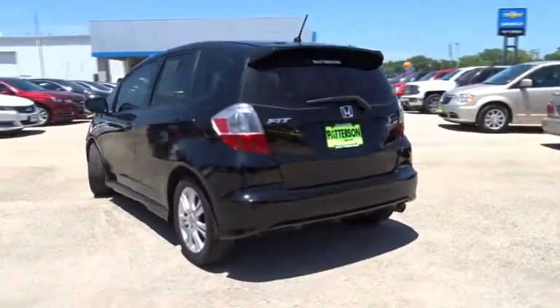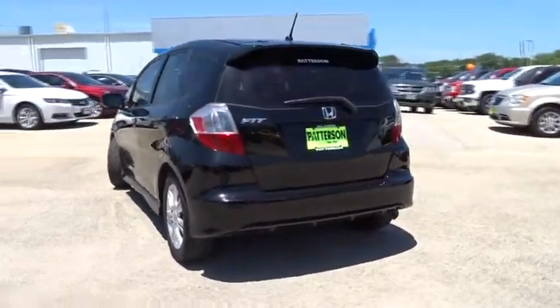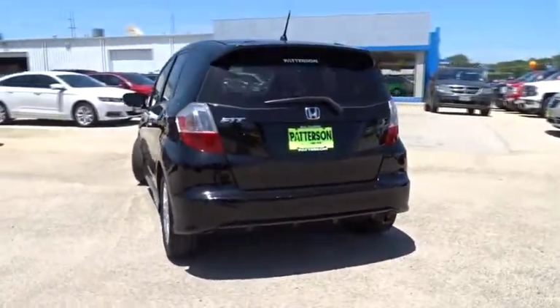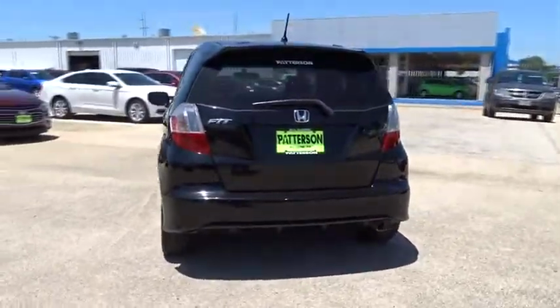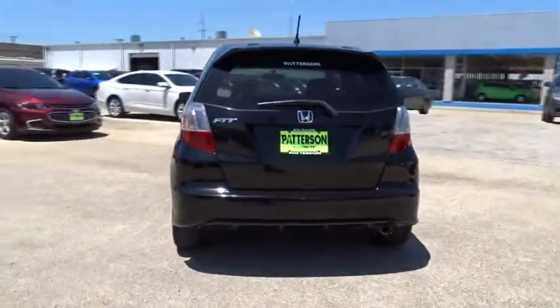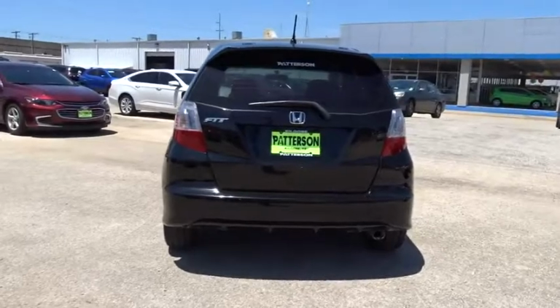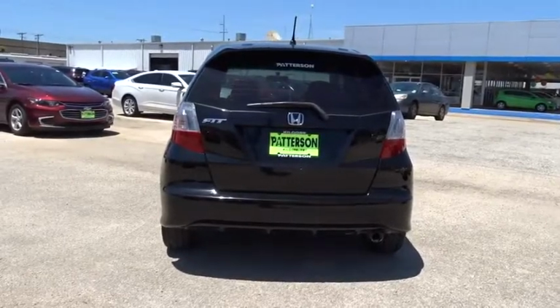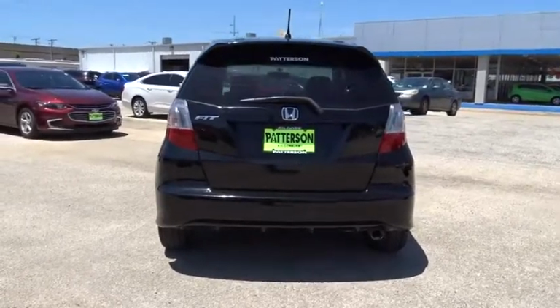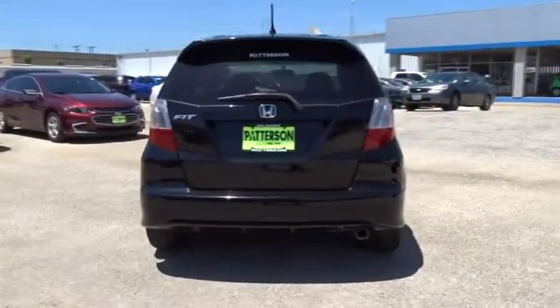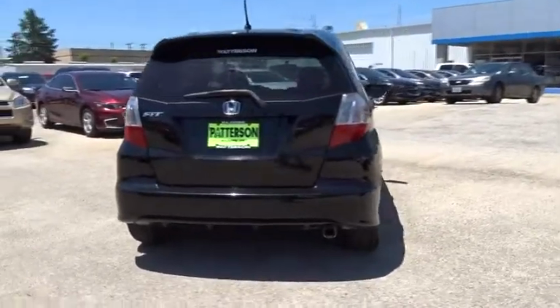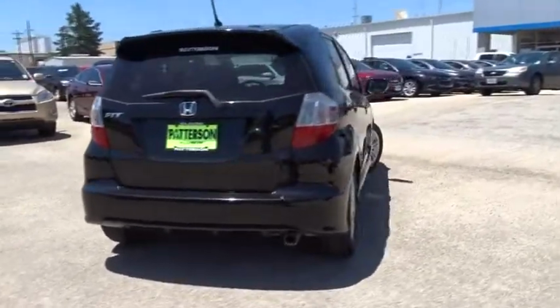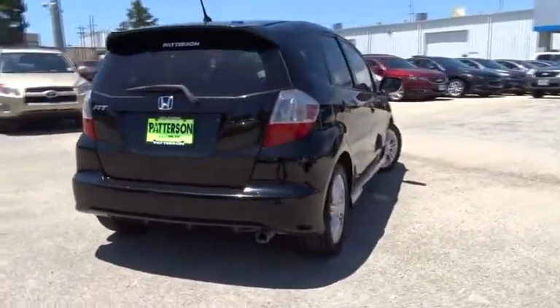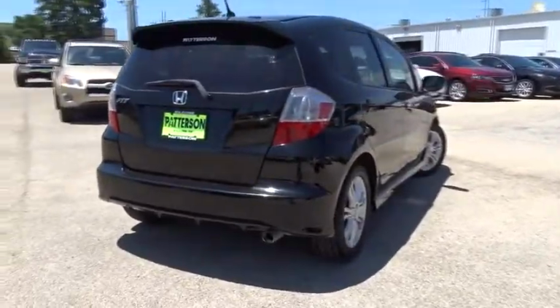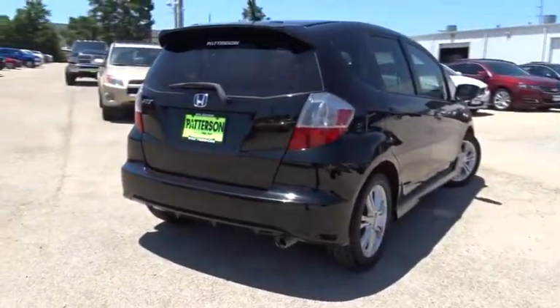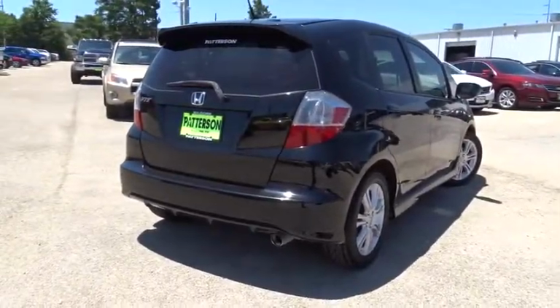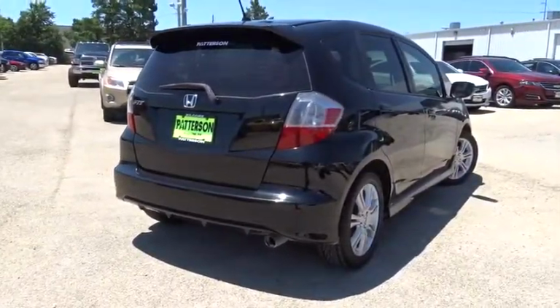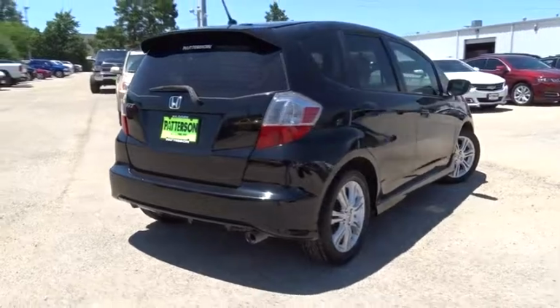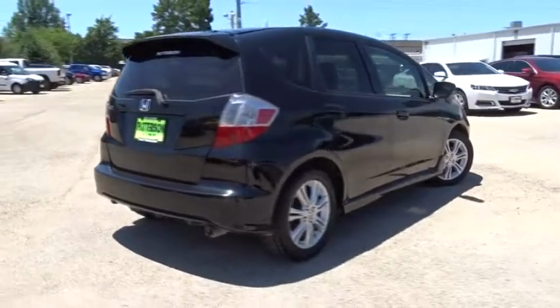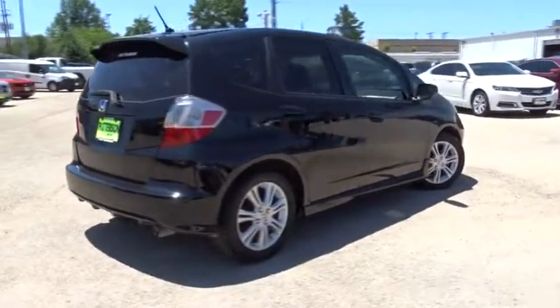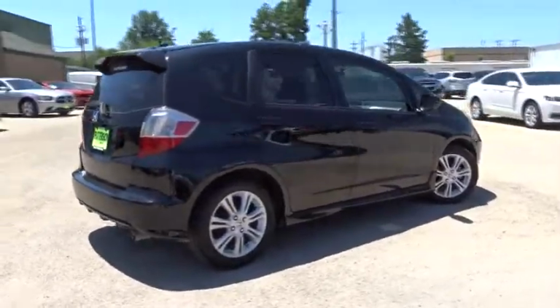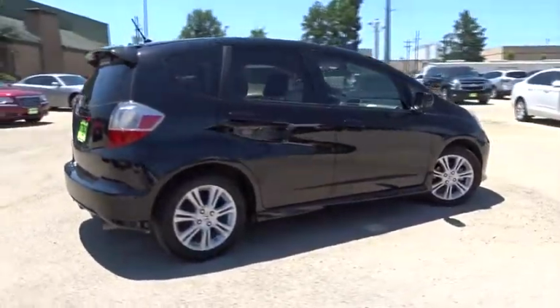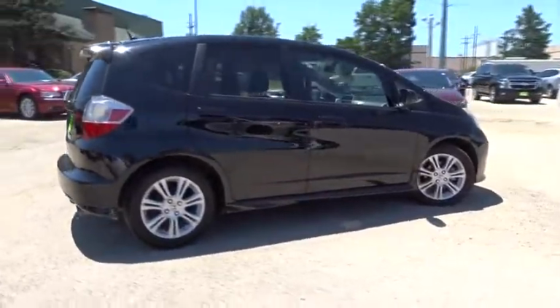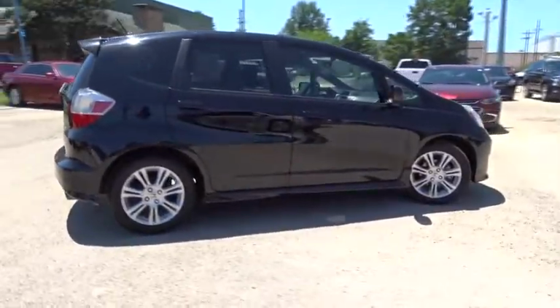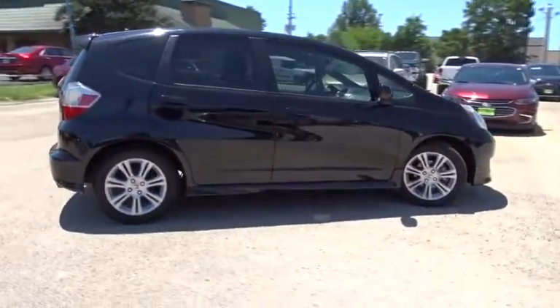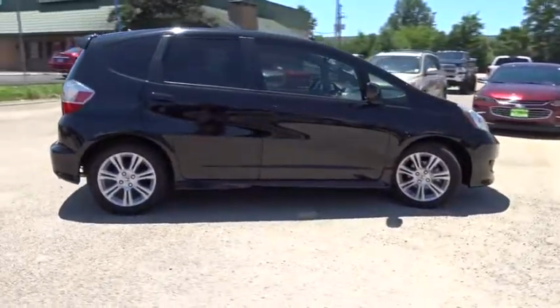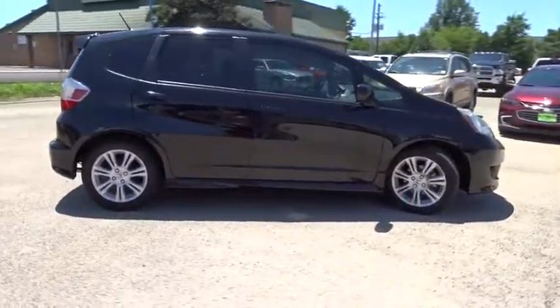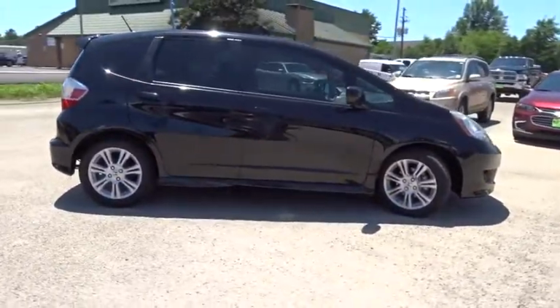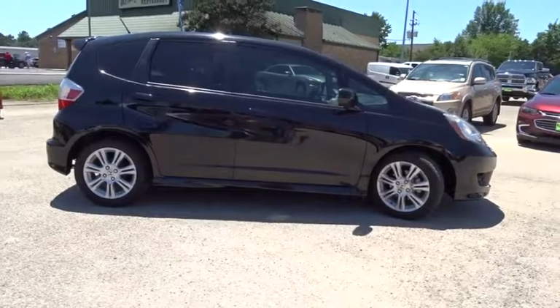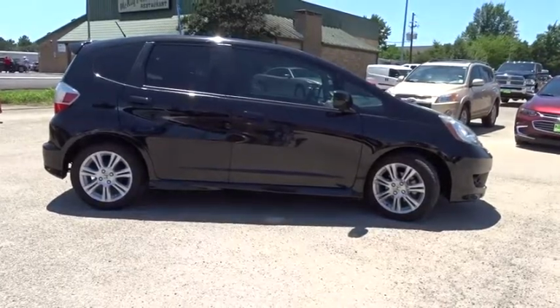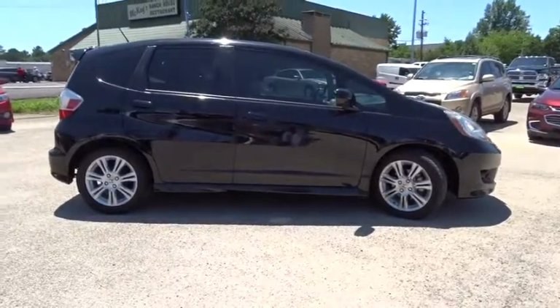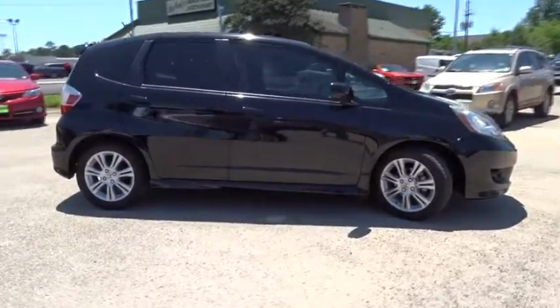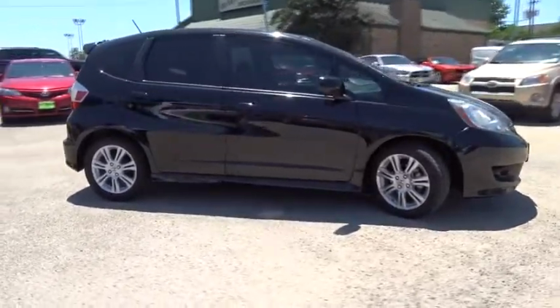Here are some of this vehicle's great options: keyless entry, leather-wrapped steering wheel, power steering, adjustable steering wheel, ABS four-wheel, cruise control, front floor mat, aluminum wheels, AM-FM stereo radio, front-wheel drive.